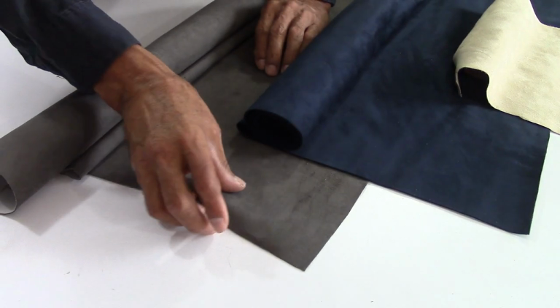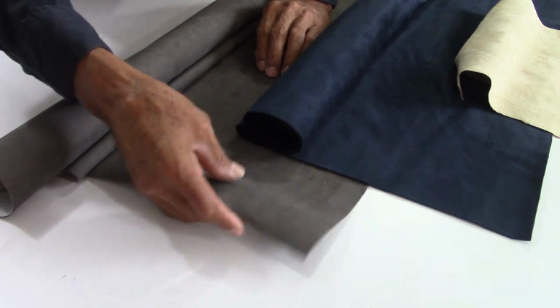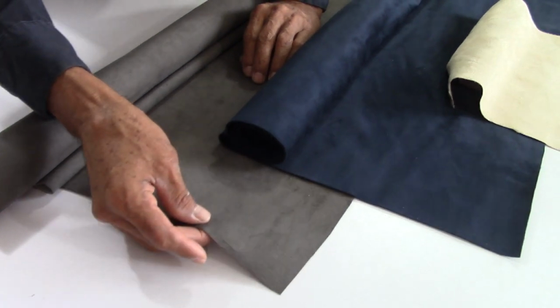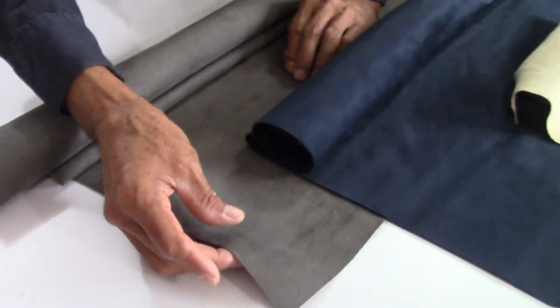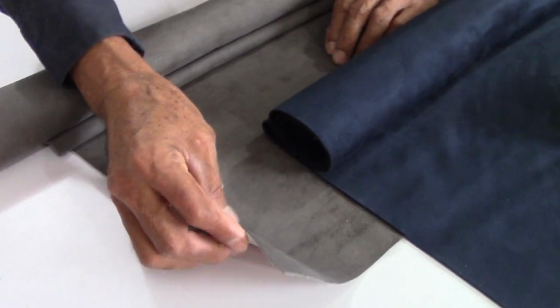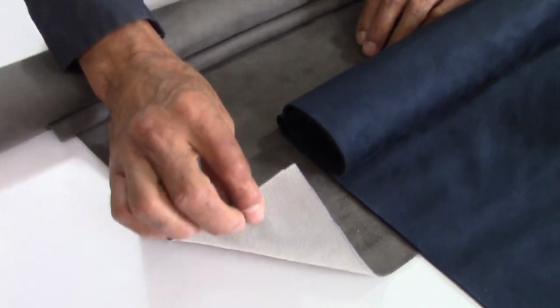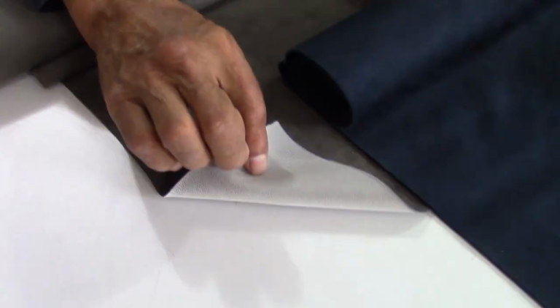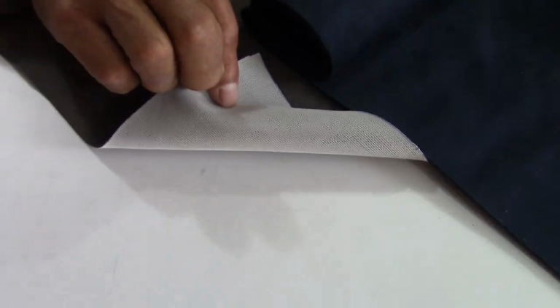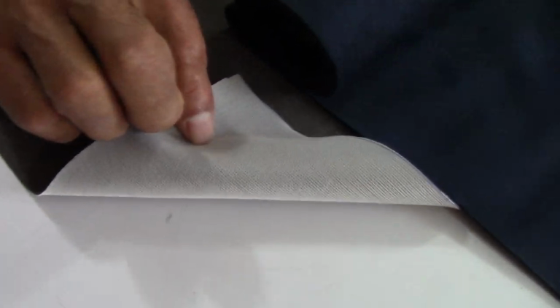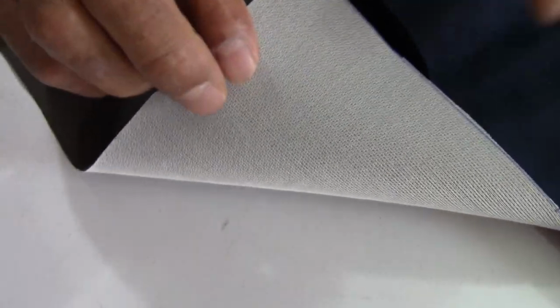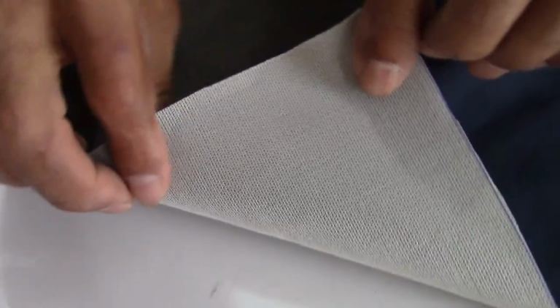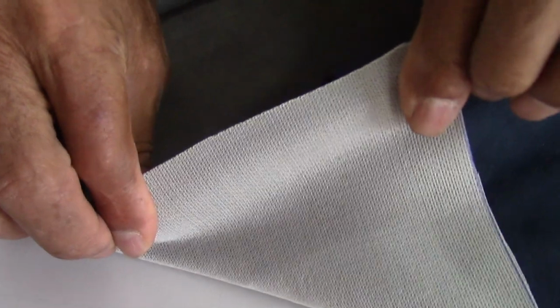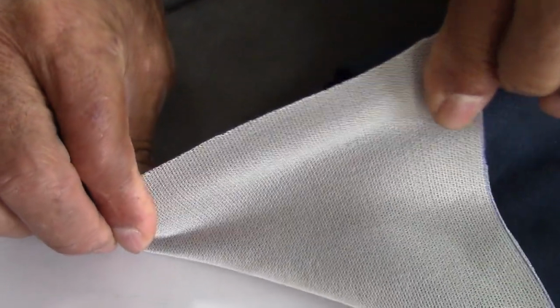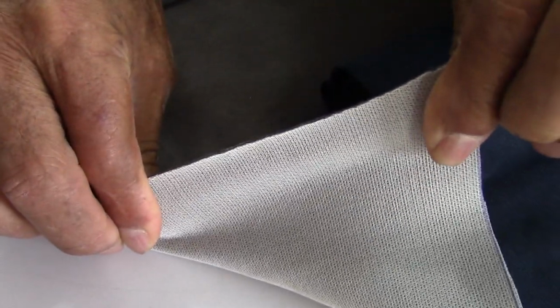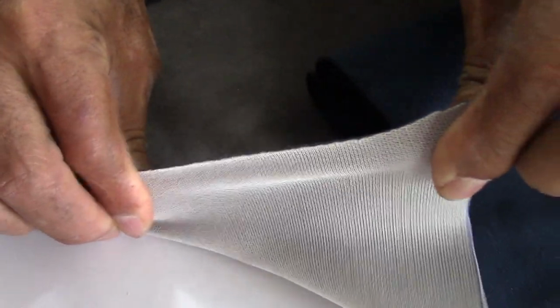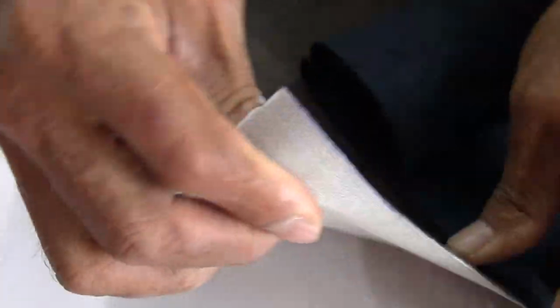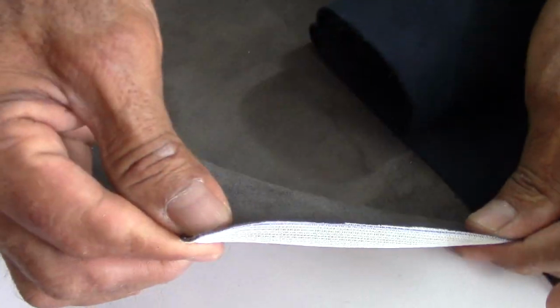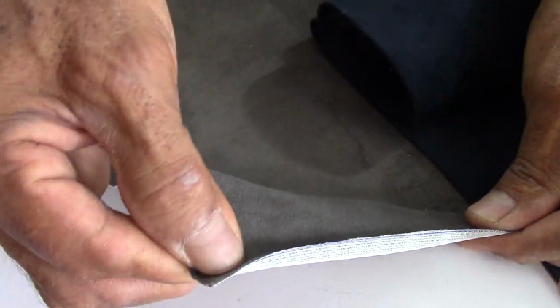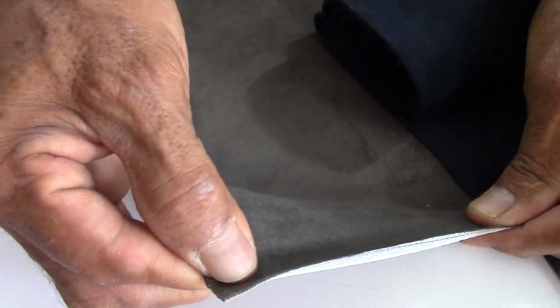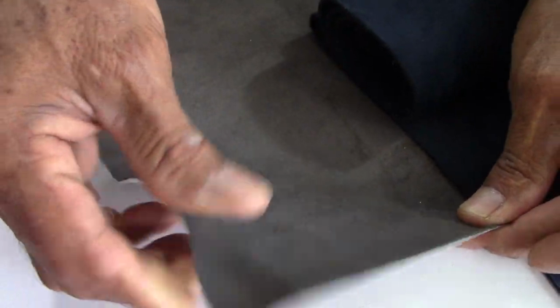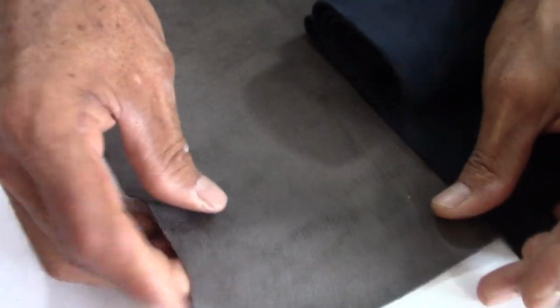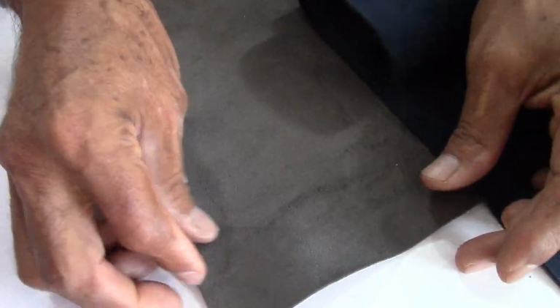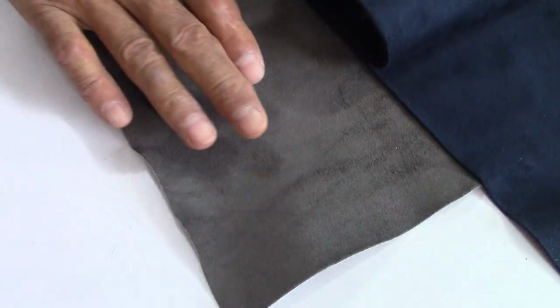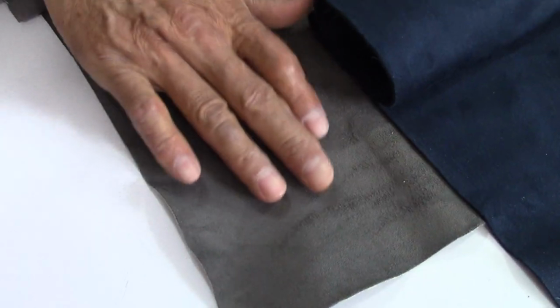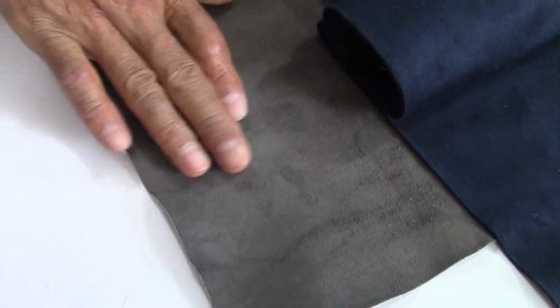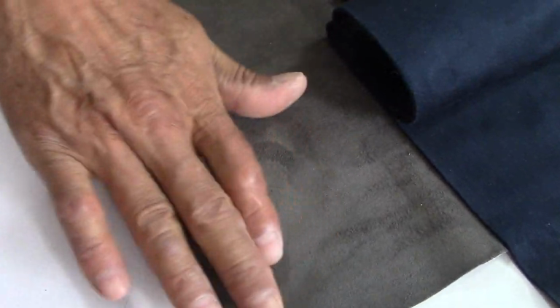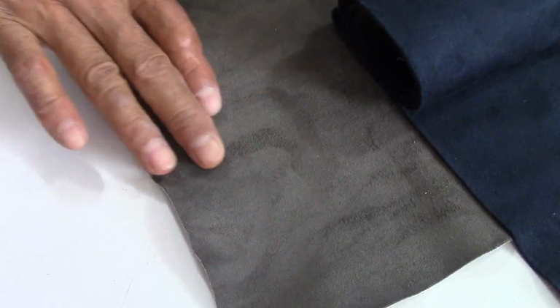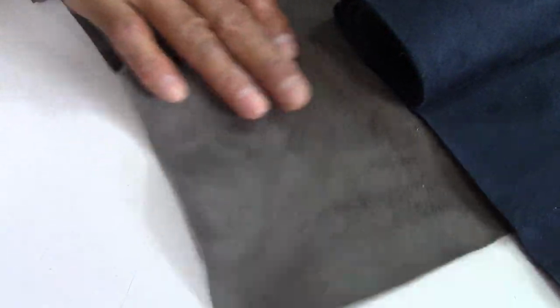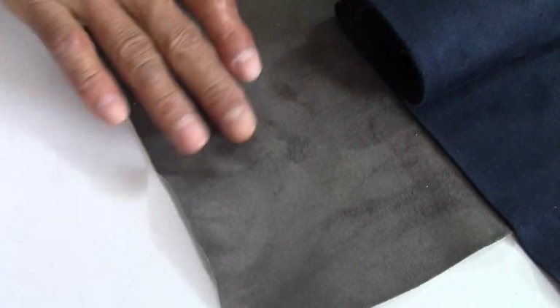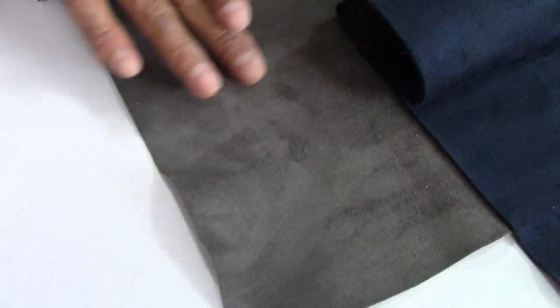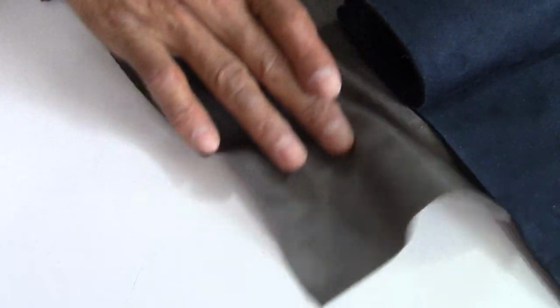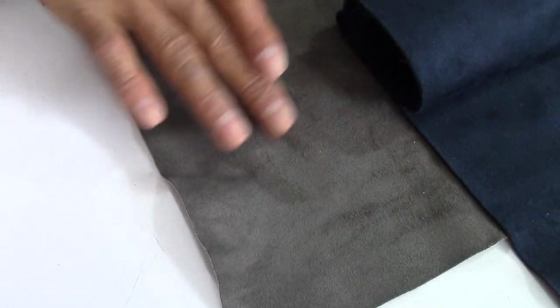We can also find in upholstery stores textiles that look like suede. These materials also show the characteristics of natural suede. They are cheaper and can be used to decorate vehicle interiors, including seats, door panels, and headliners.